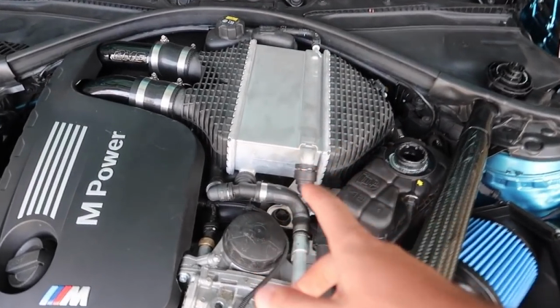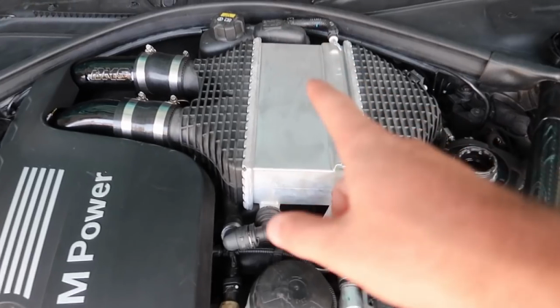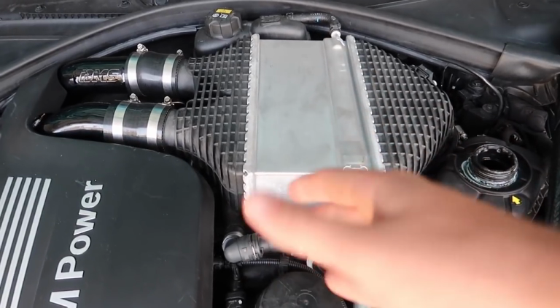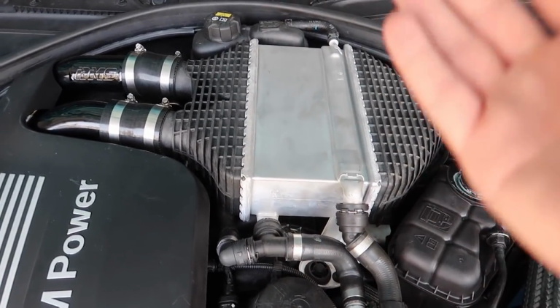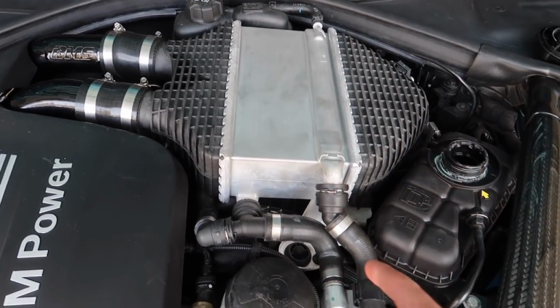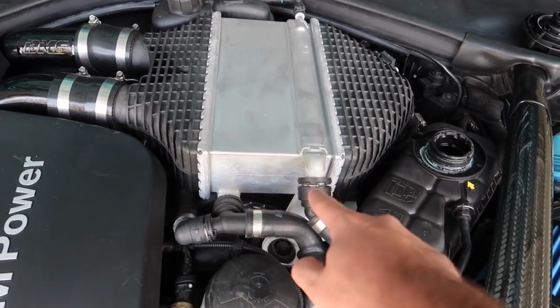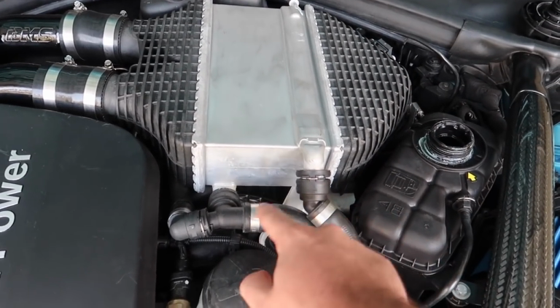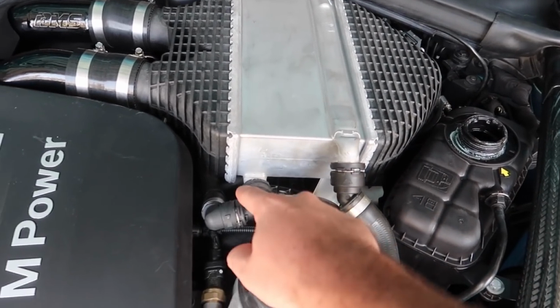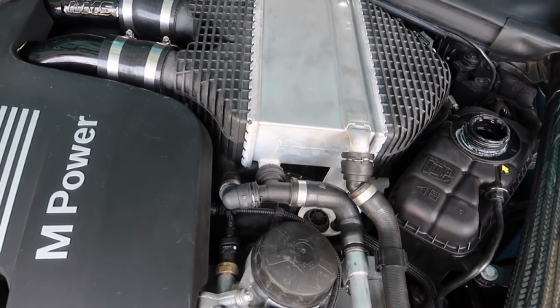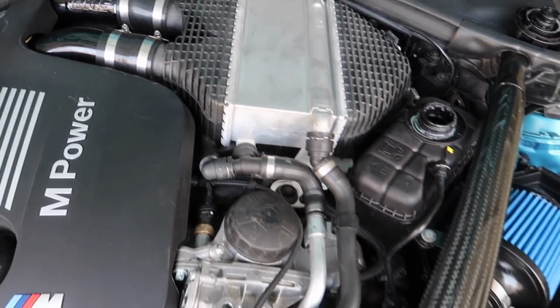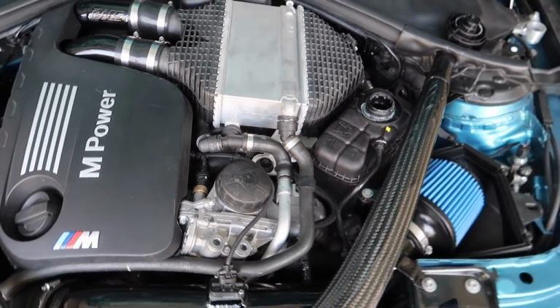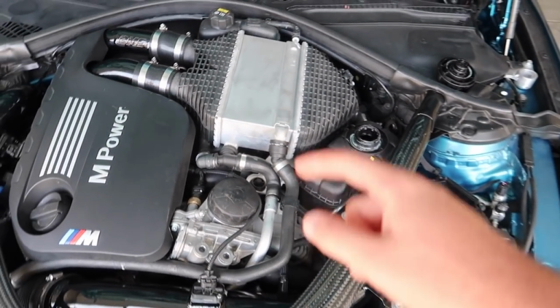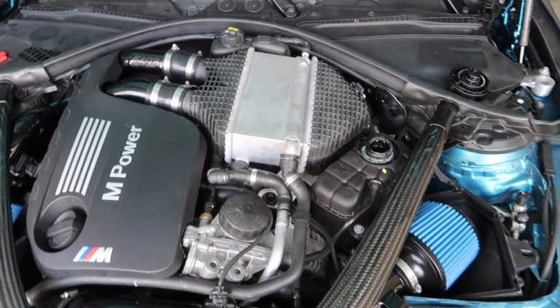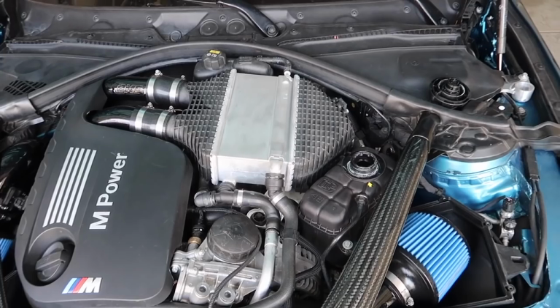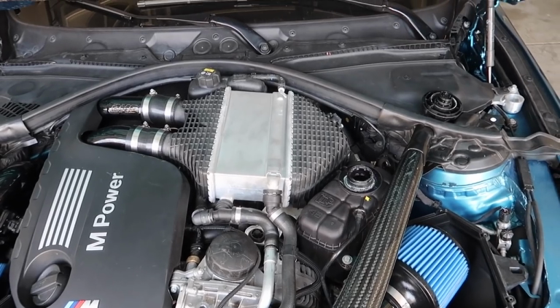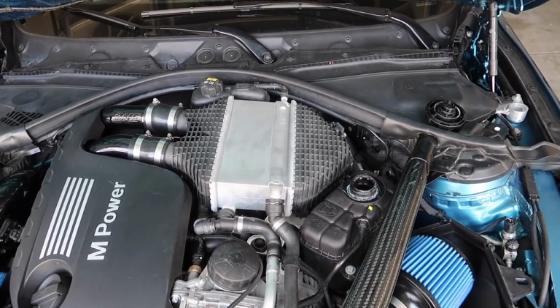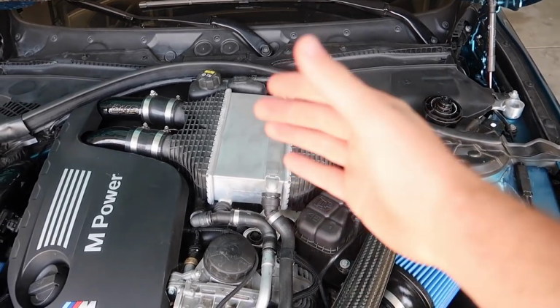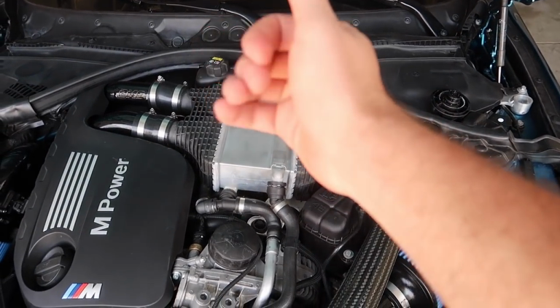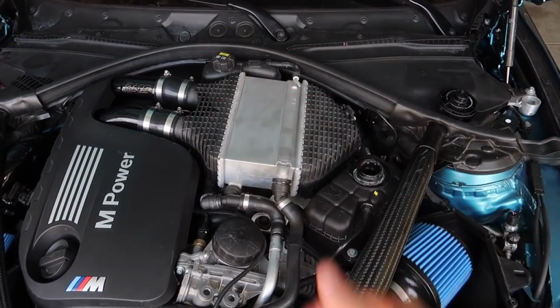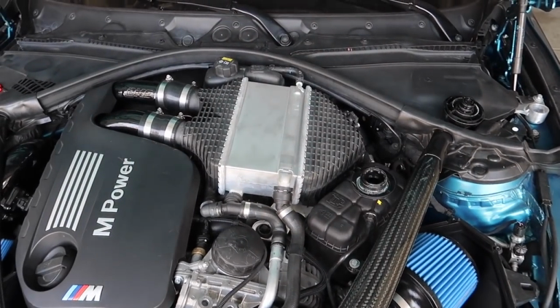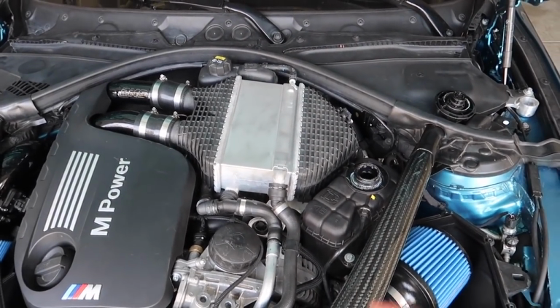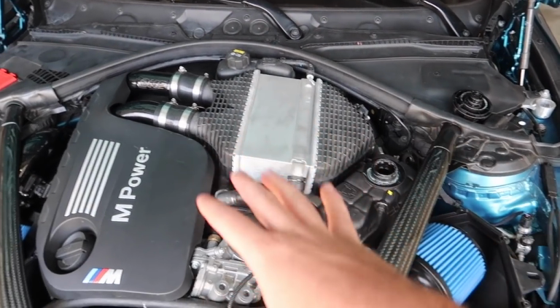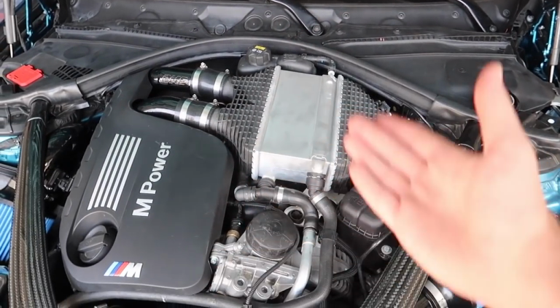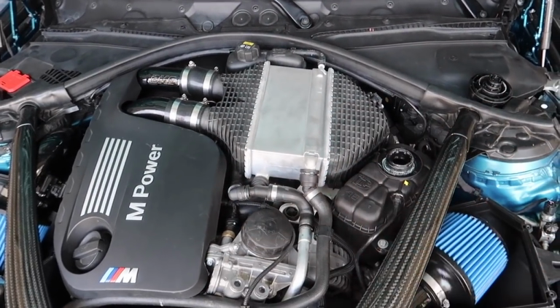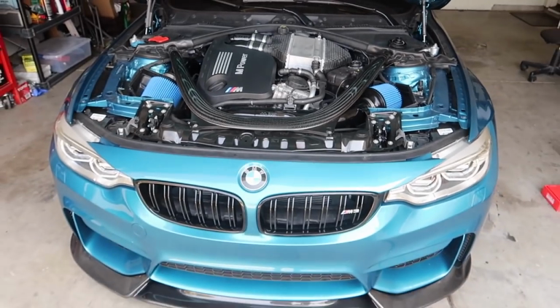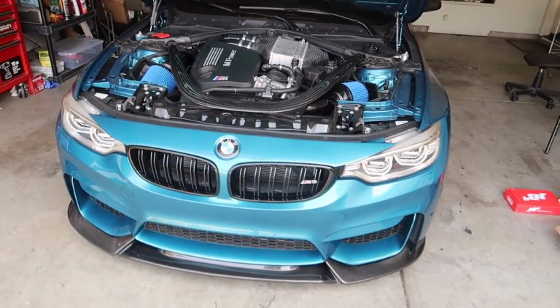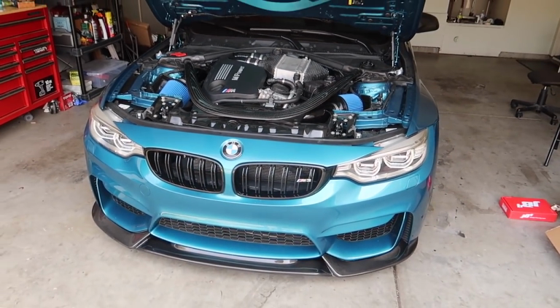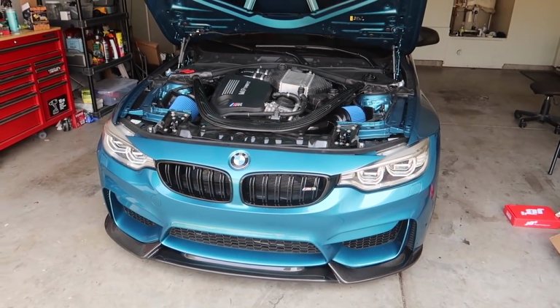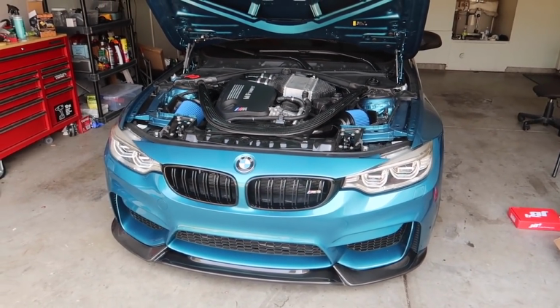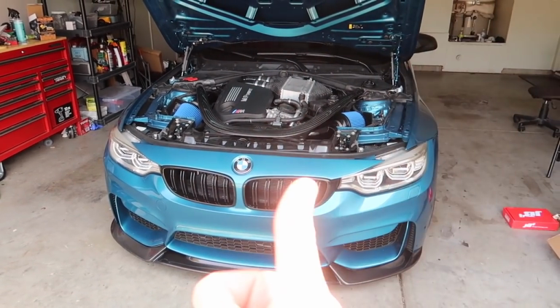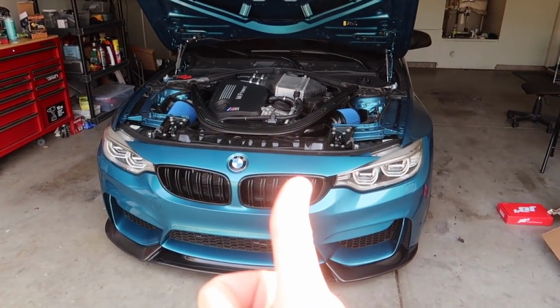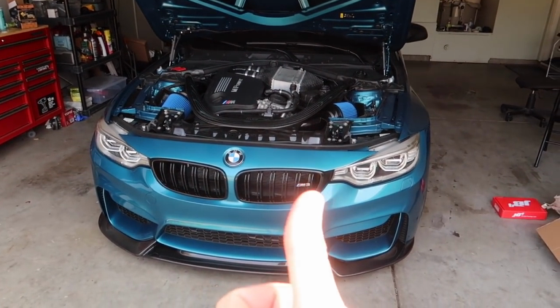Obviously with this intercooler, unlike other BMWs, this one actually has some coolant lines attached to it. So we're going to be trying to do this and siphon as much coolant as we can and reuse it if we can. For those of you guys who are enjoying the F80 build, make sure to smash that like button.